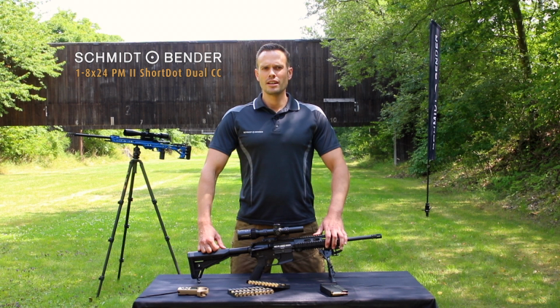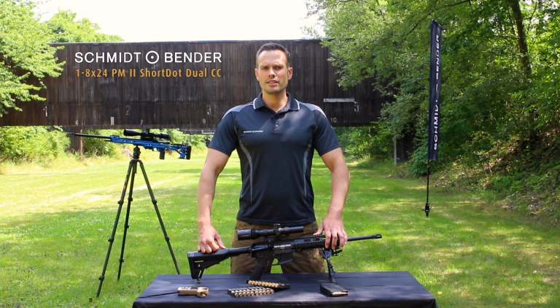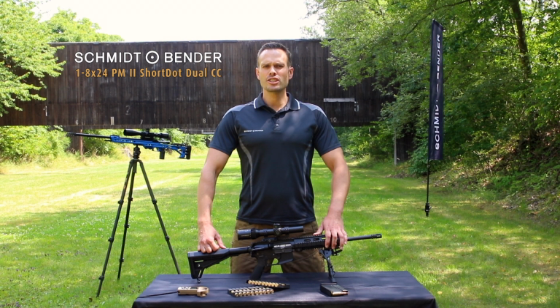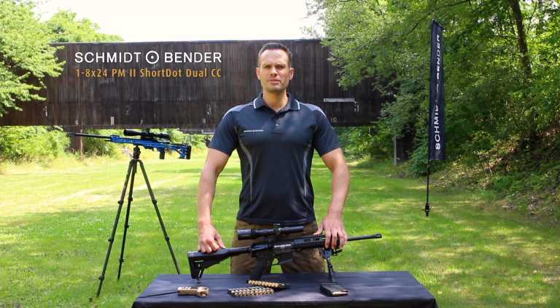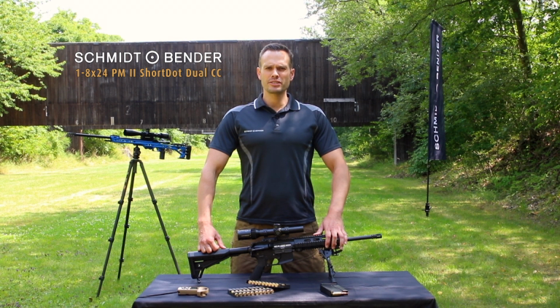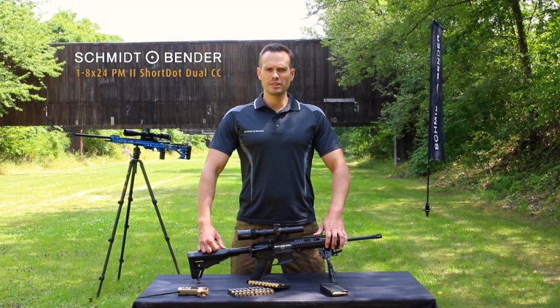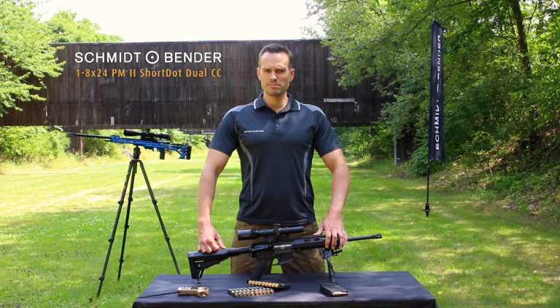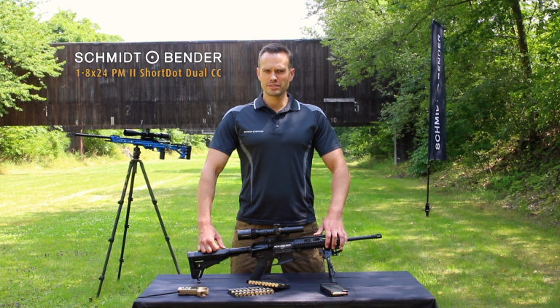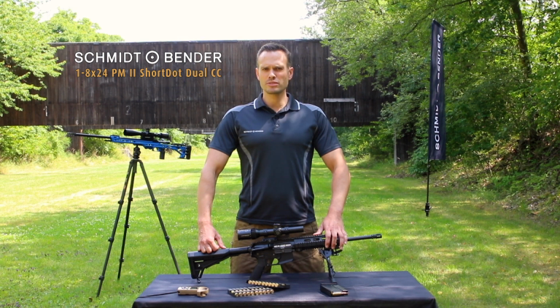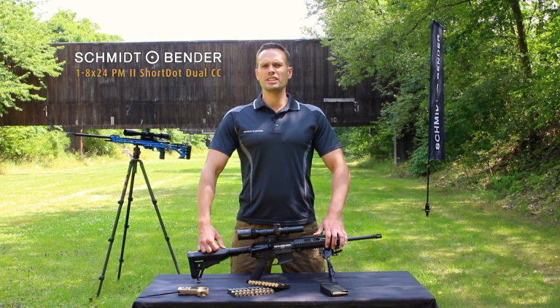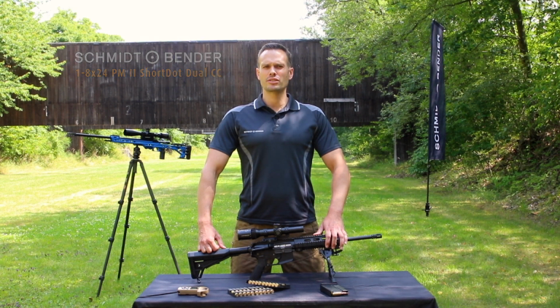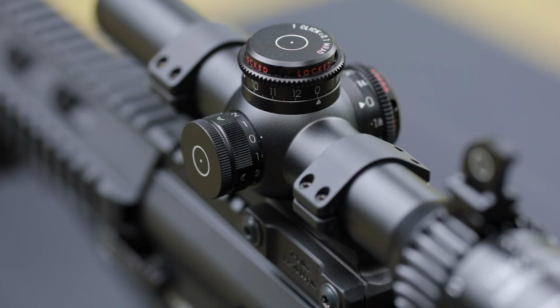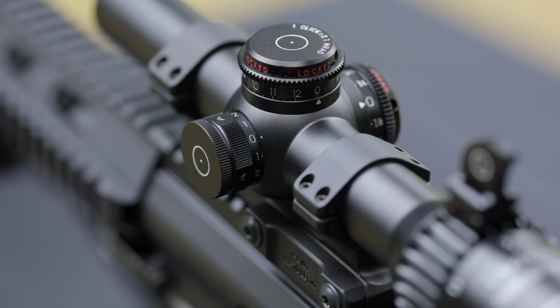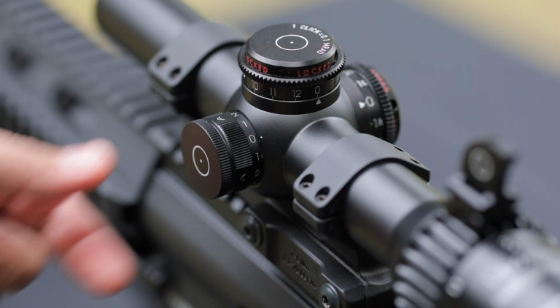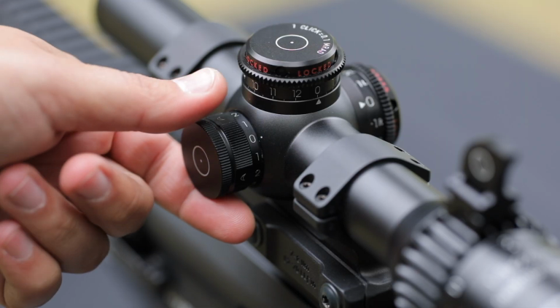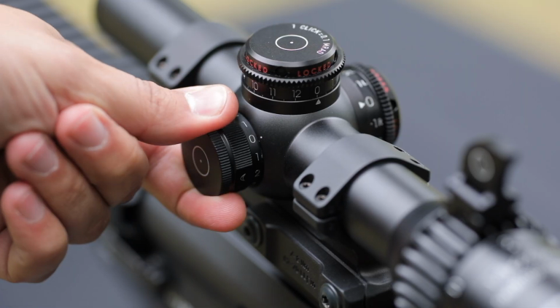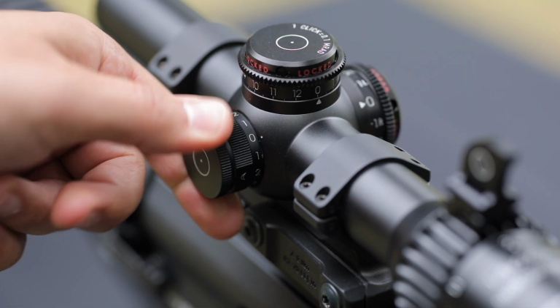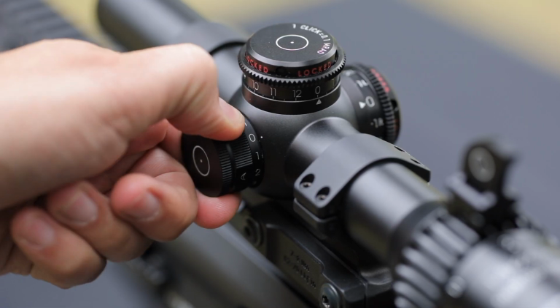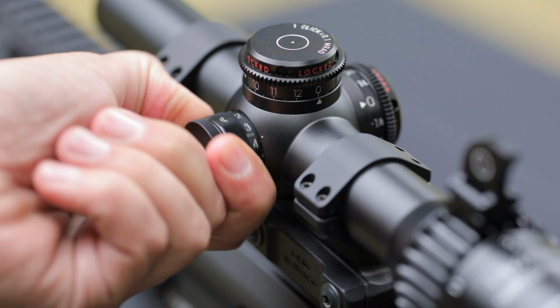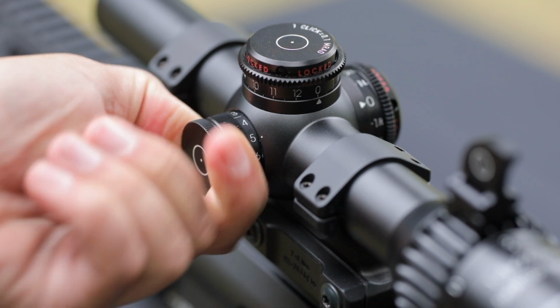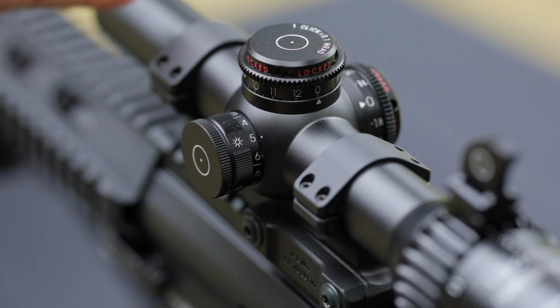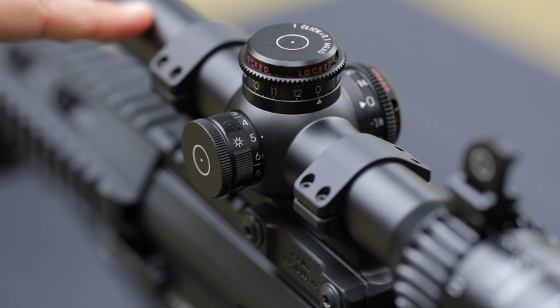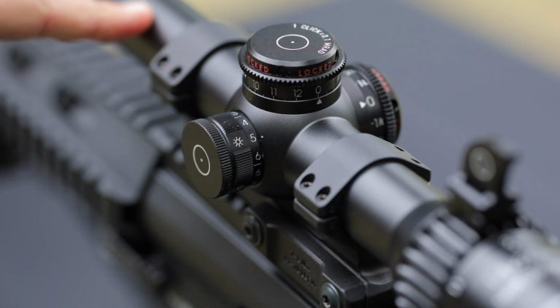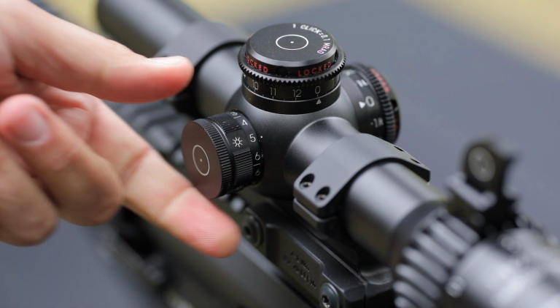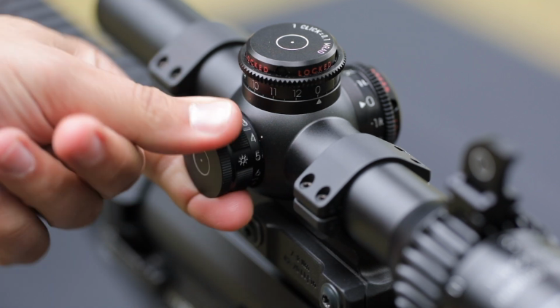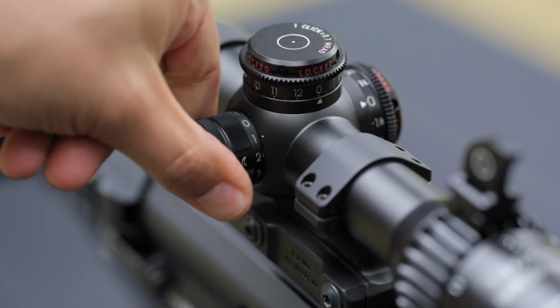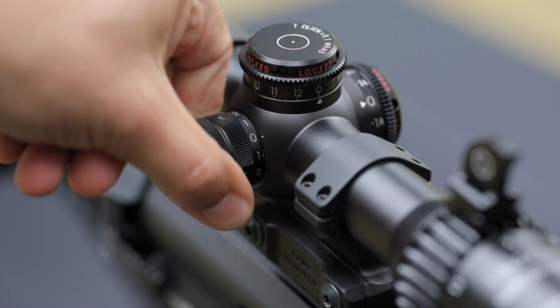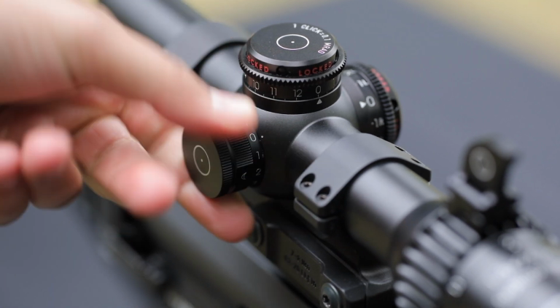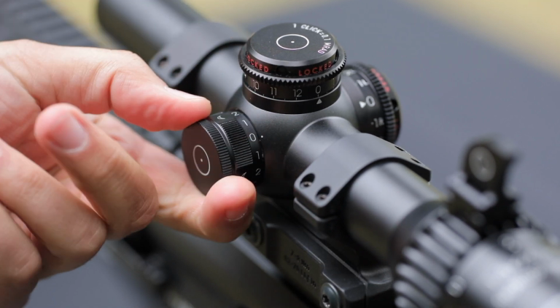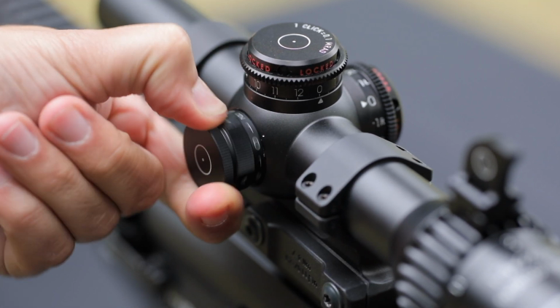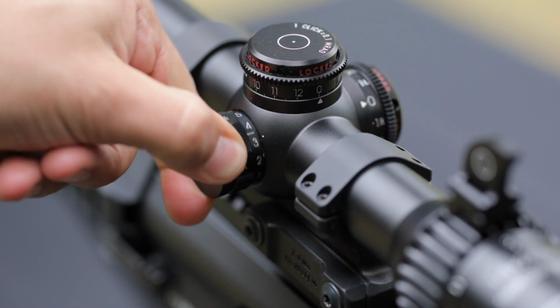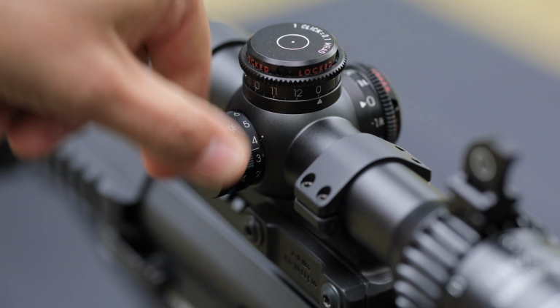The illumination knob is very simple and robust — just what you need in critical situations. If you turn it one way the reticle will be illuminated; if you turn it the other way the red dot will be illuminated.